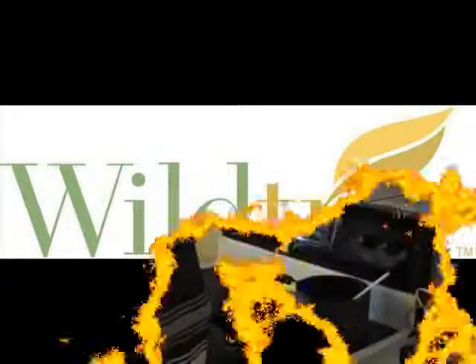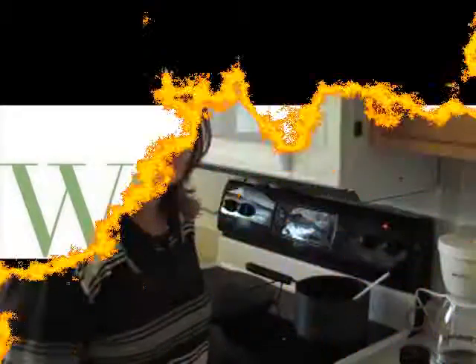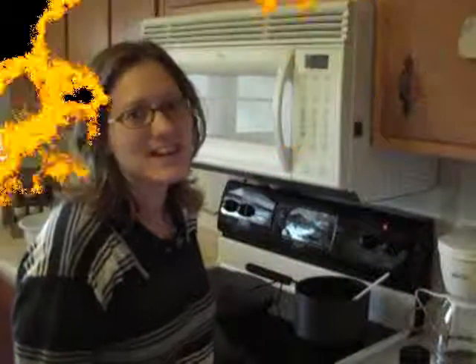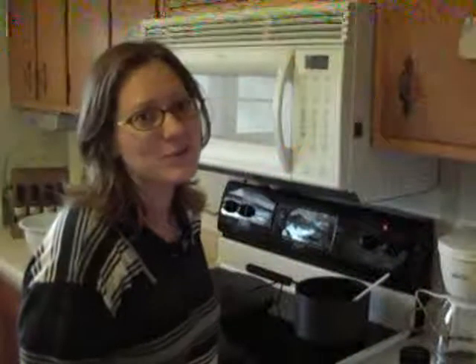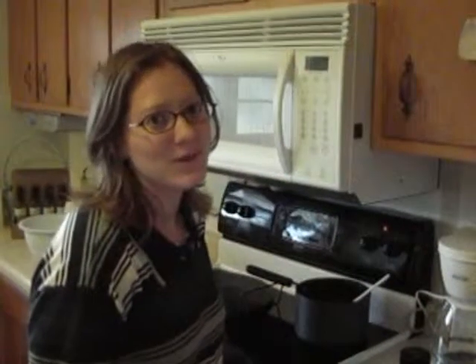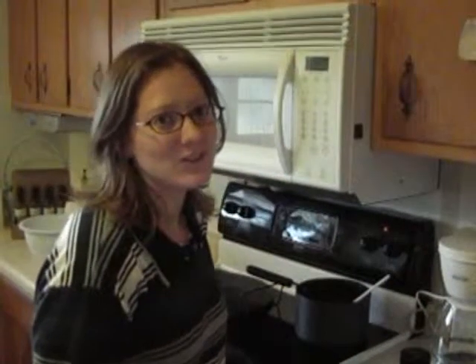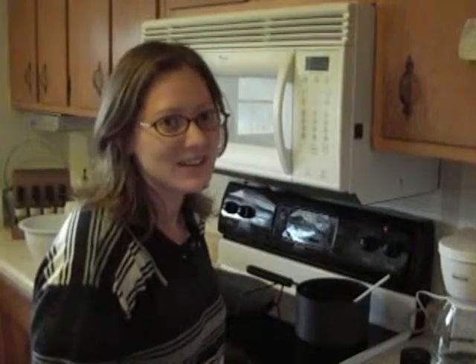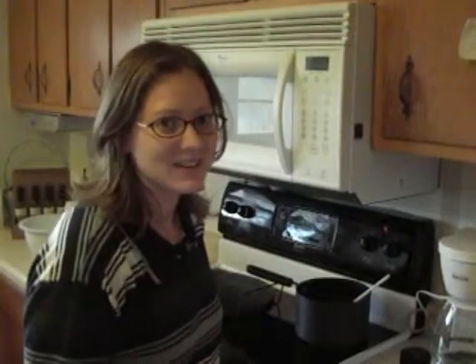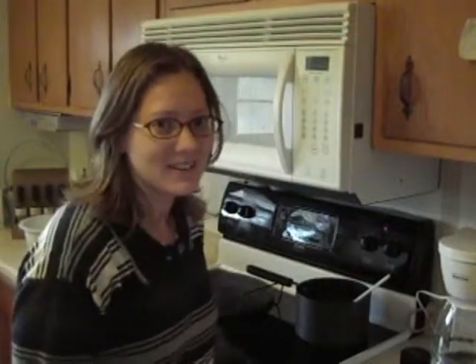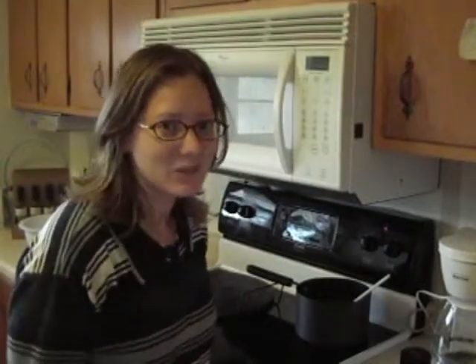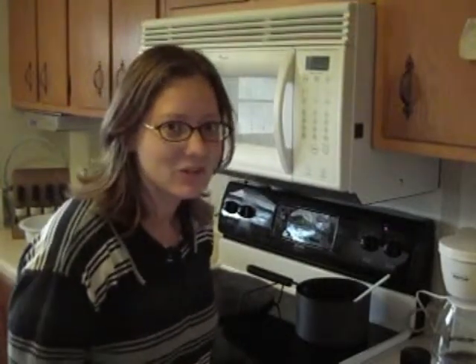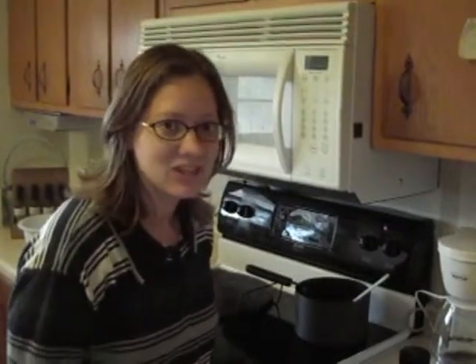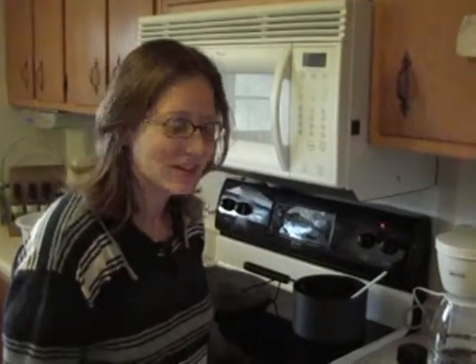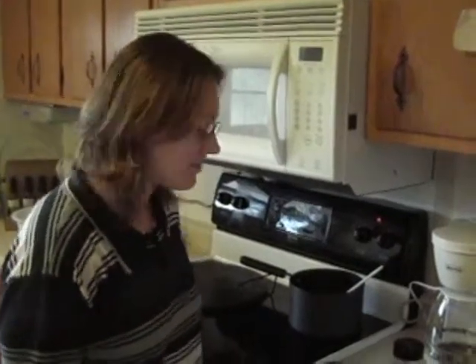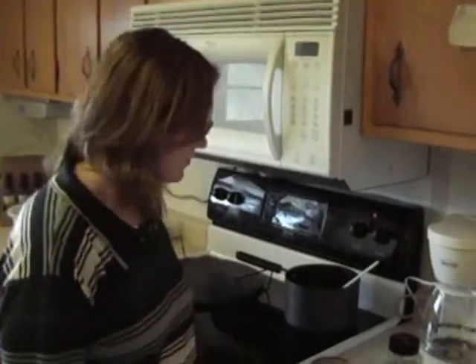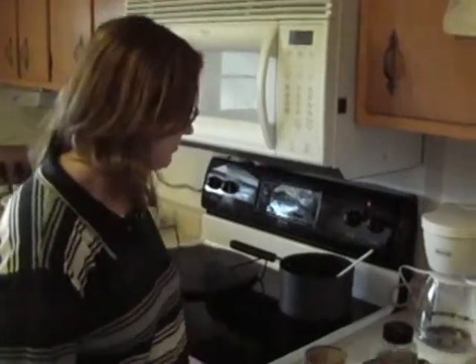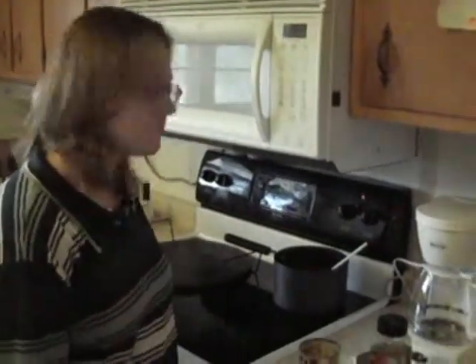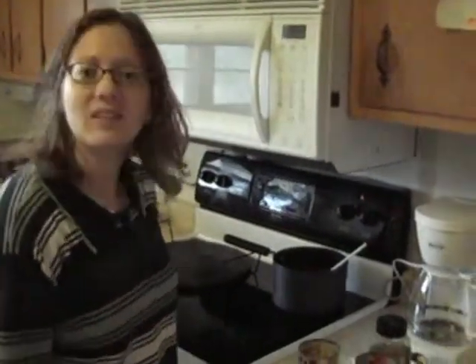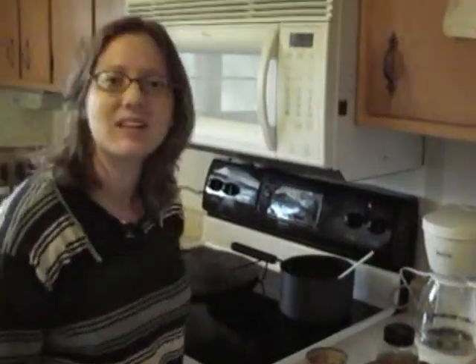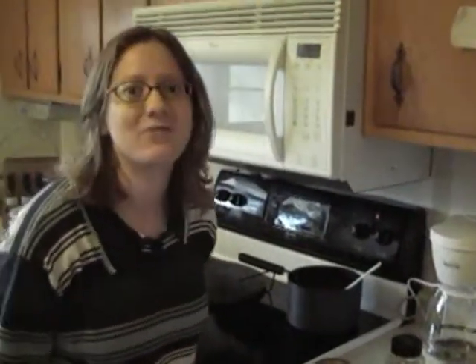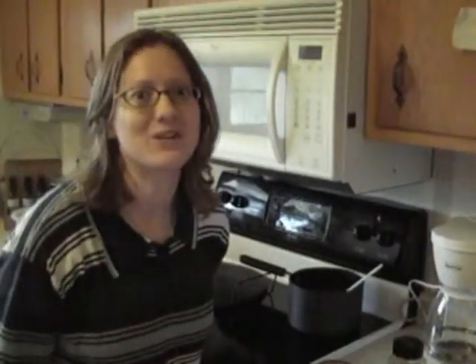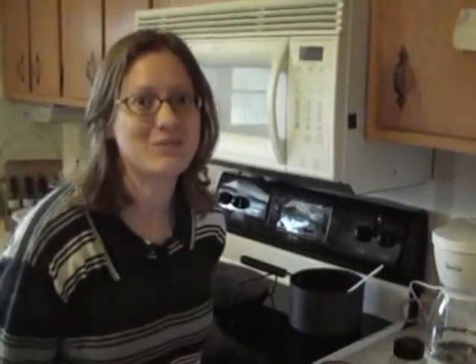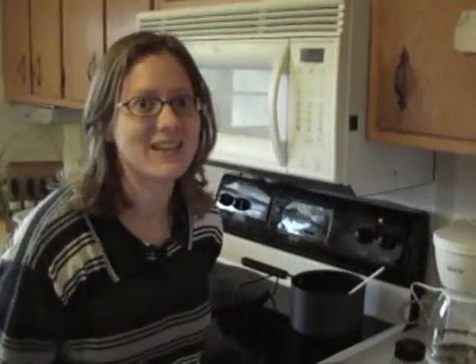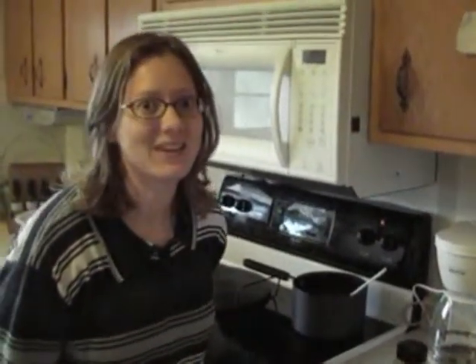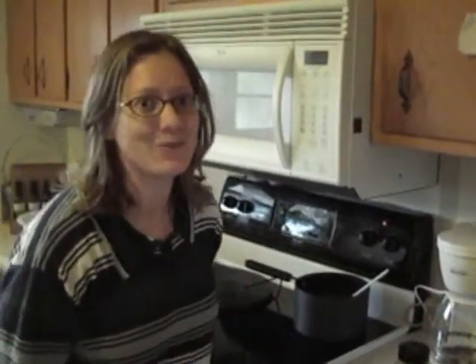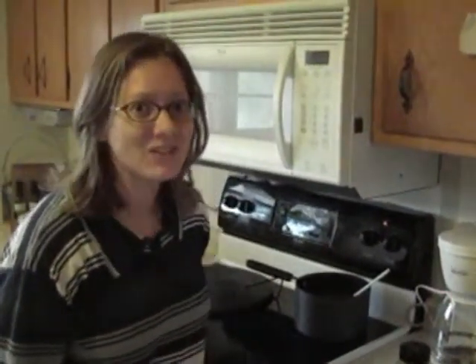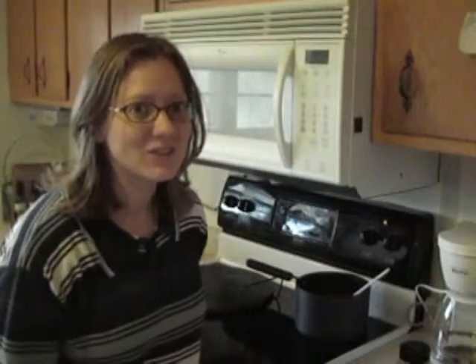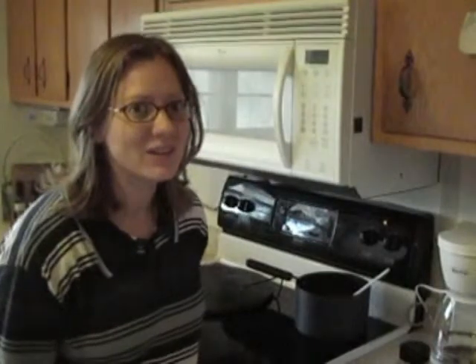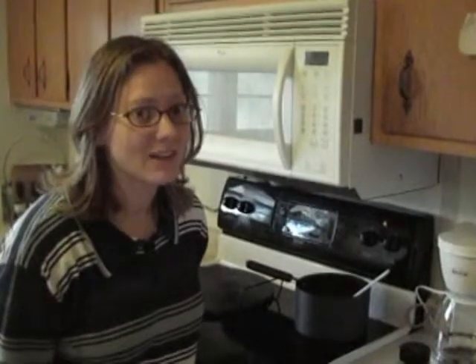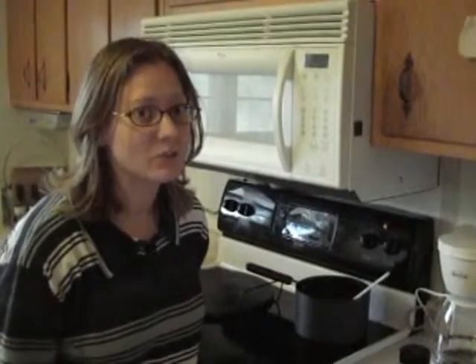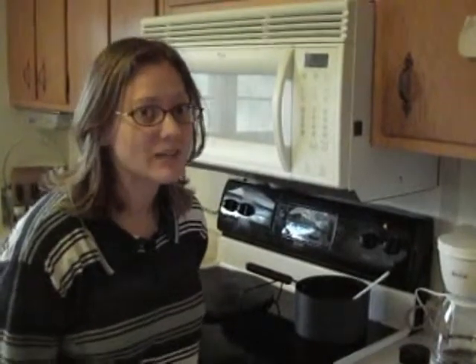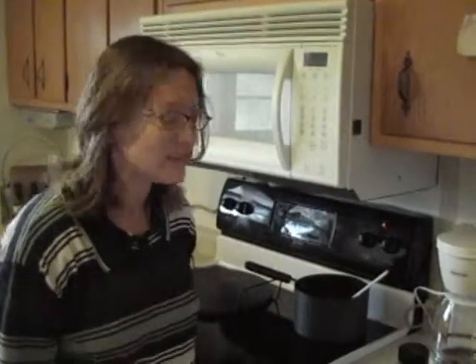Hi, Erica with Wildtree here. I'm so glad you're watching another video. Tonight for dinner we're making Wildtree all-natural pizza.